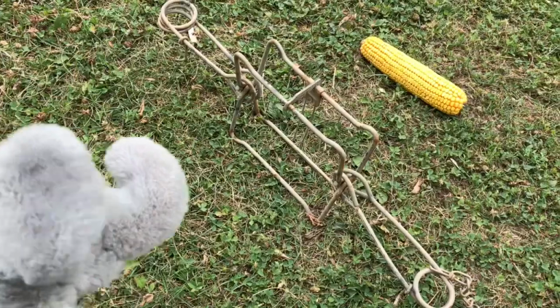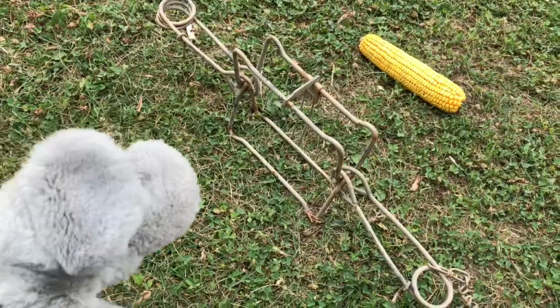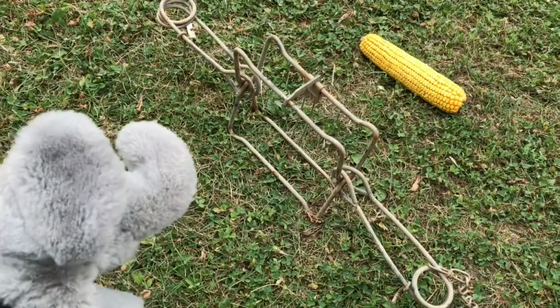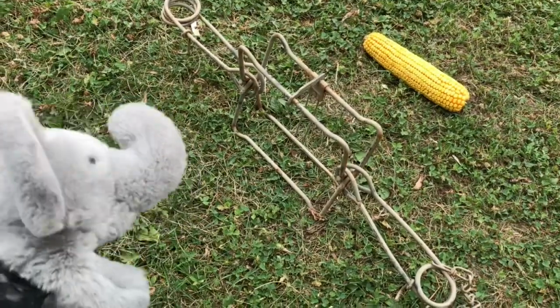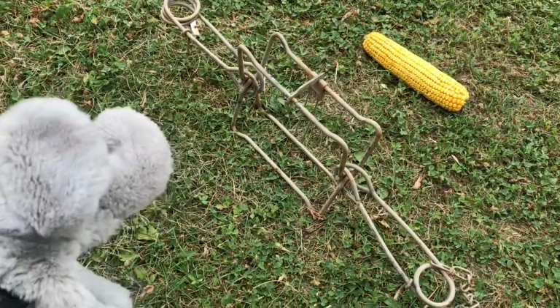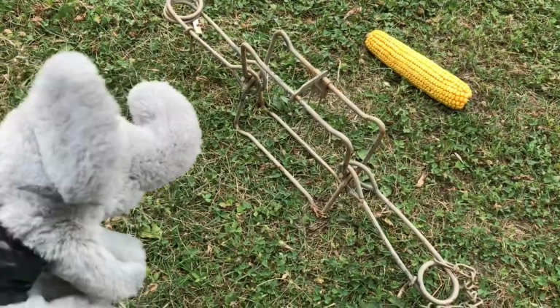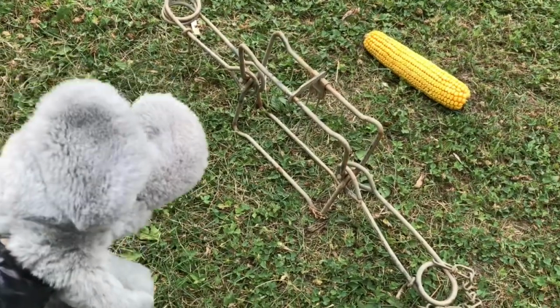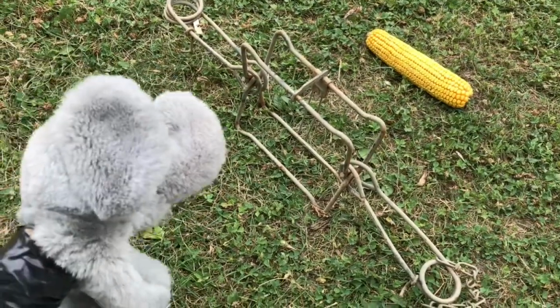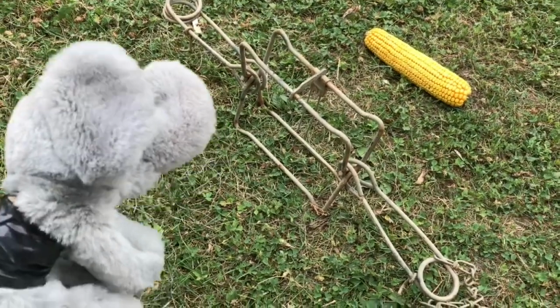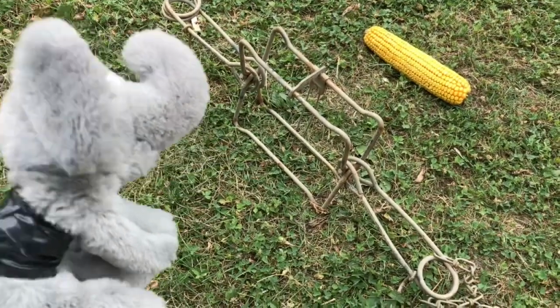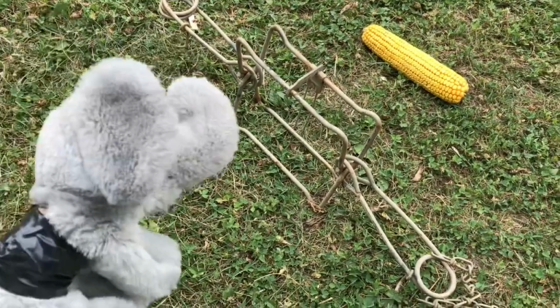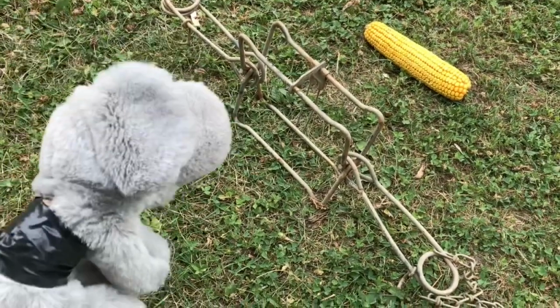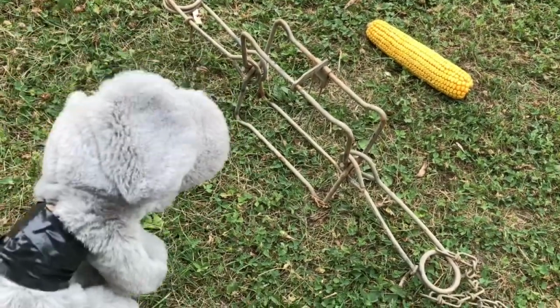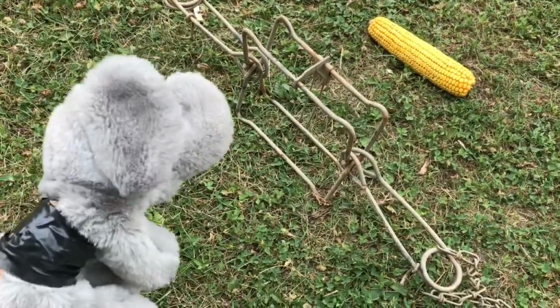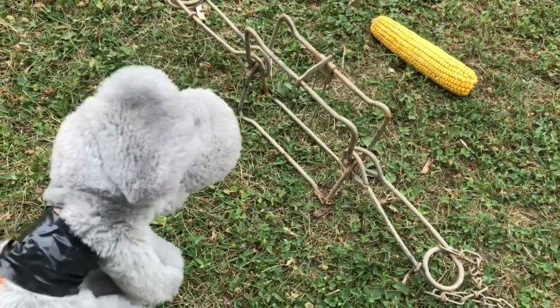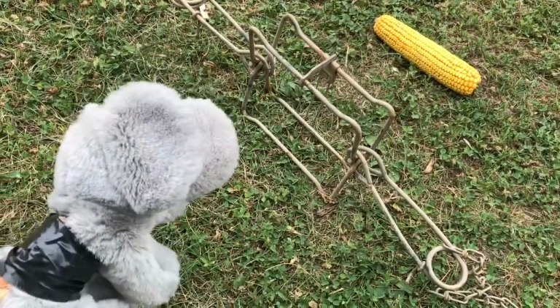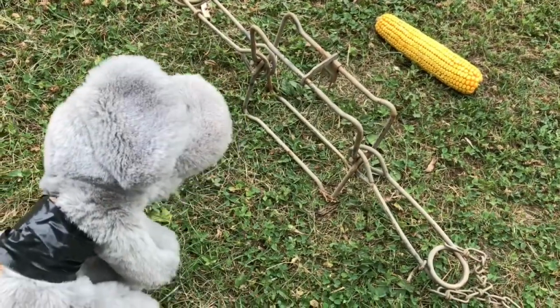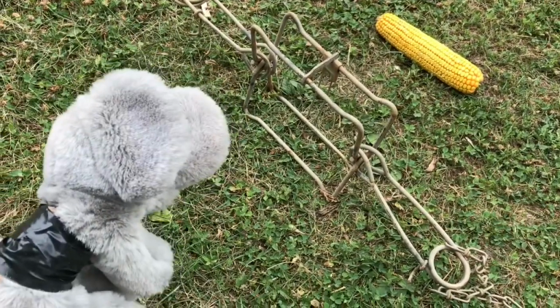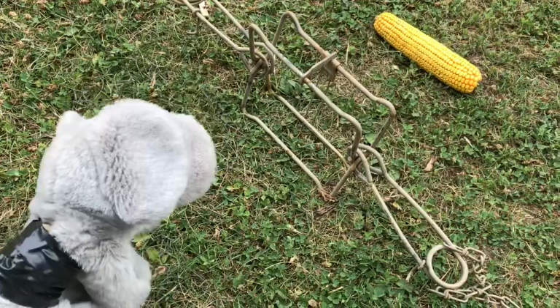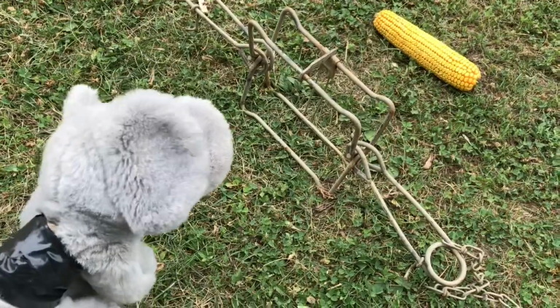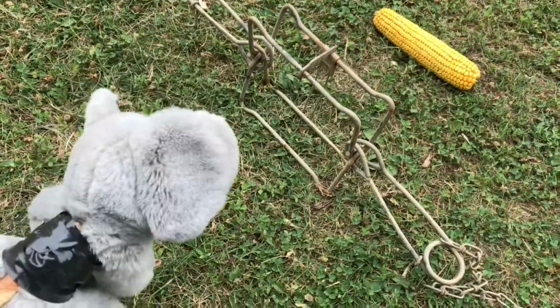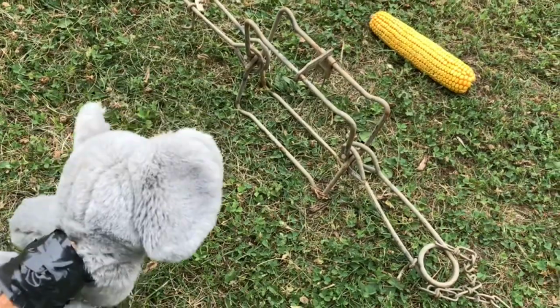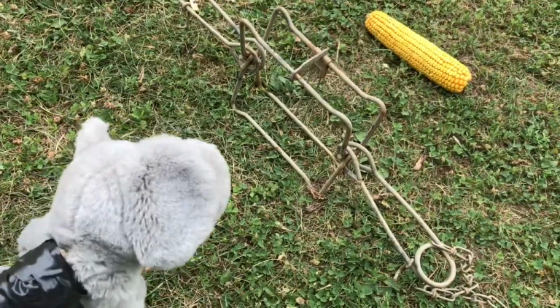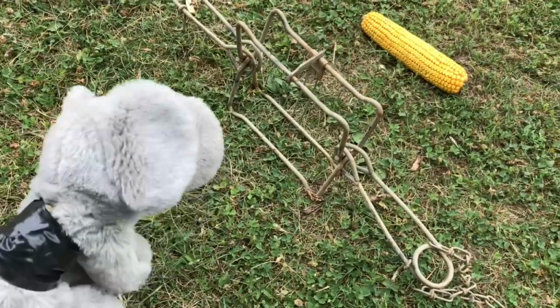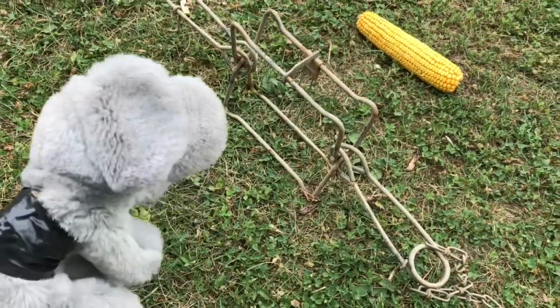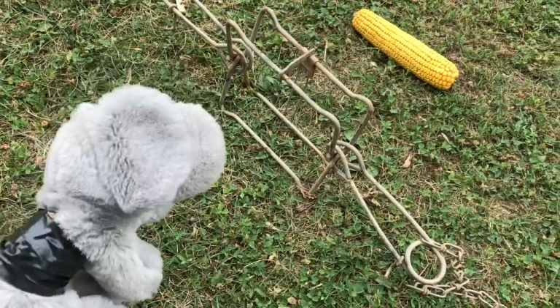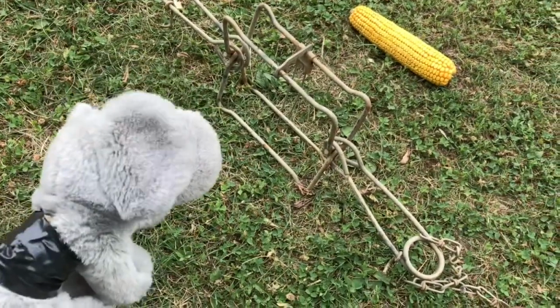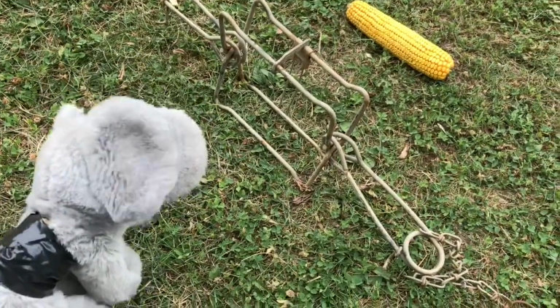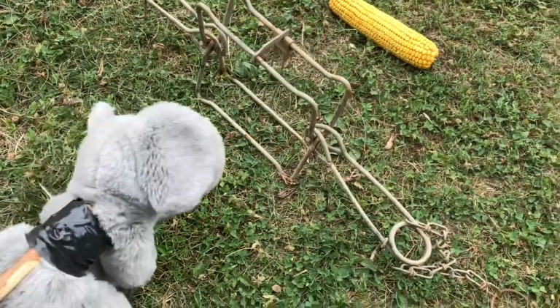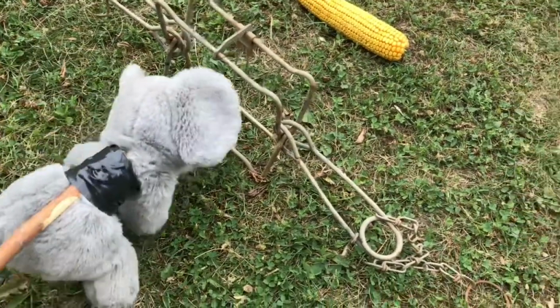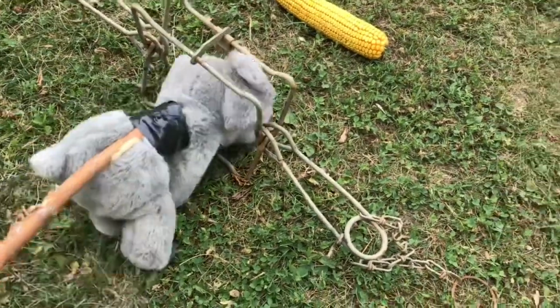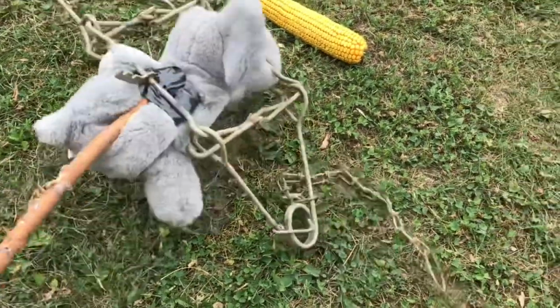Hey guys, how are you? I'm just out walking around. Don't worry about the black thing here, that's just from the hernia surgery. I am really hungry. I see some corn. I'm going to go get my corn now.